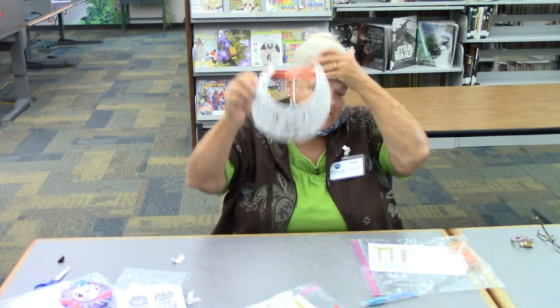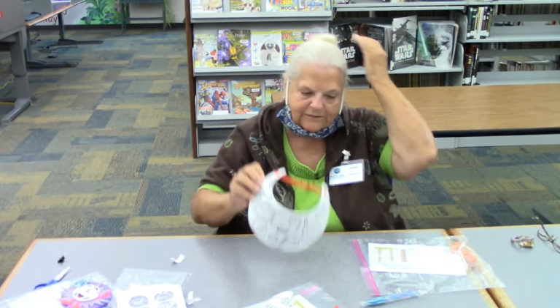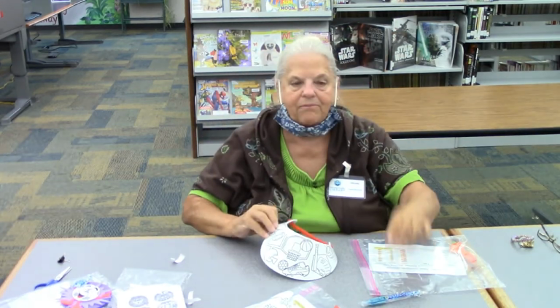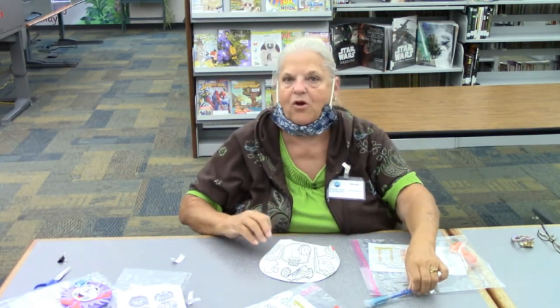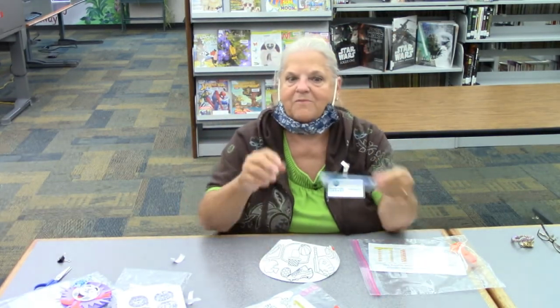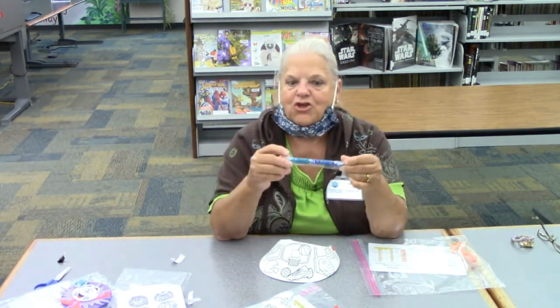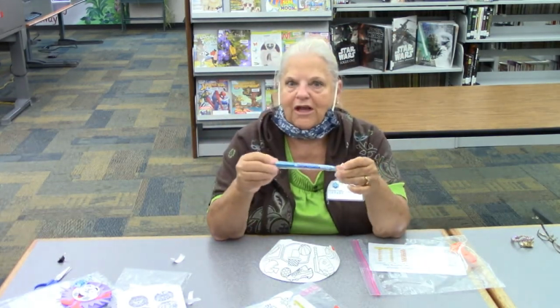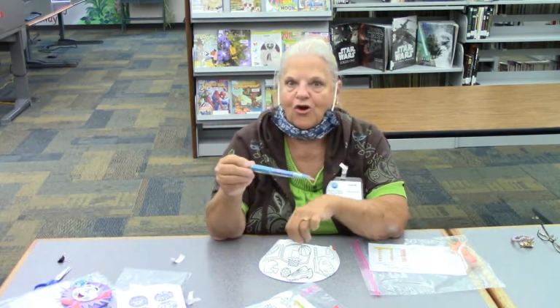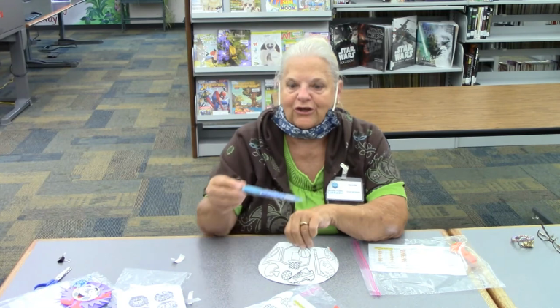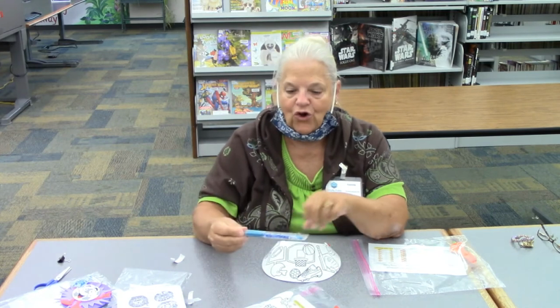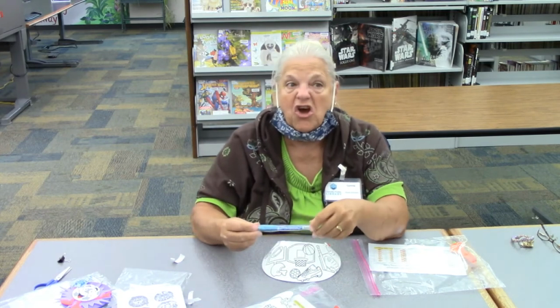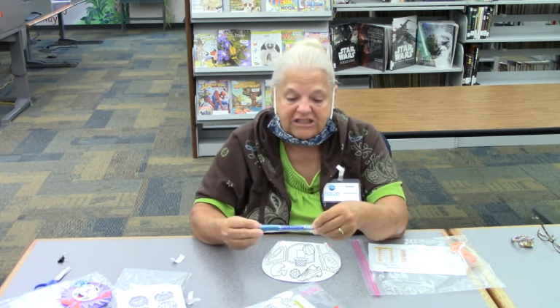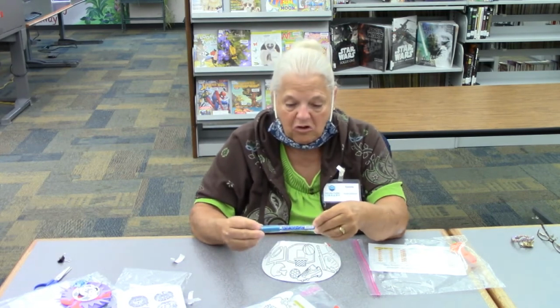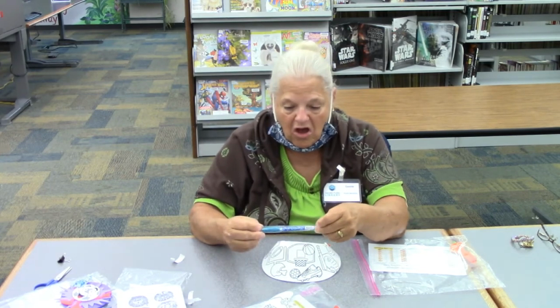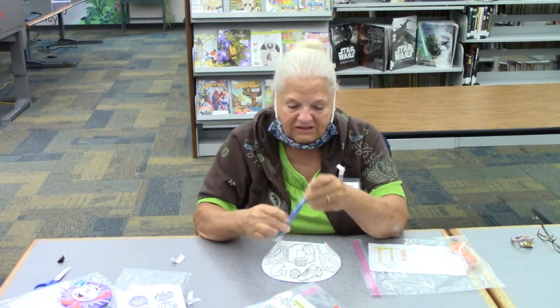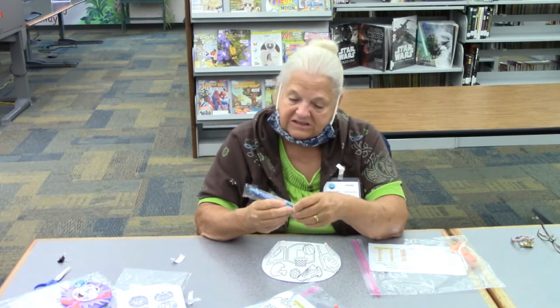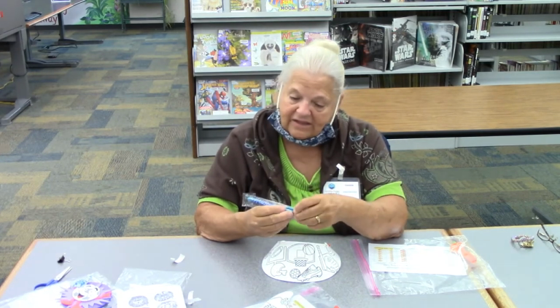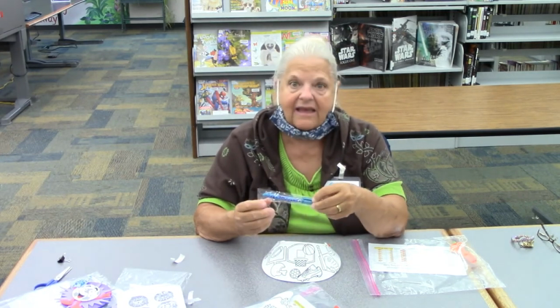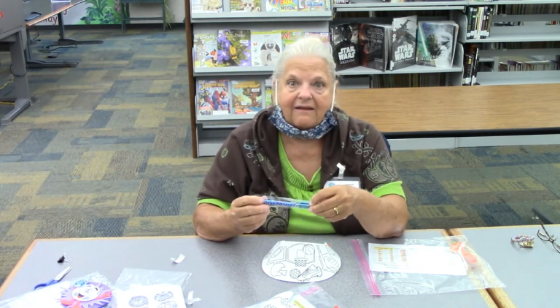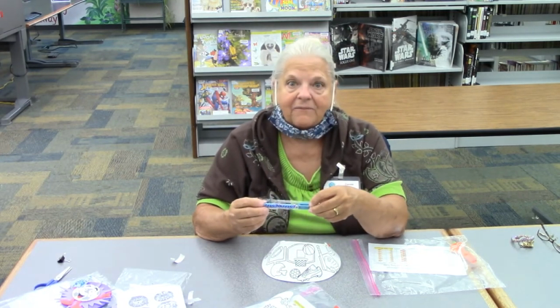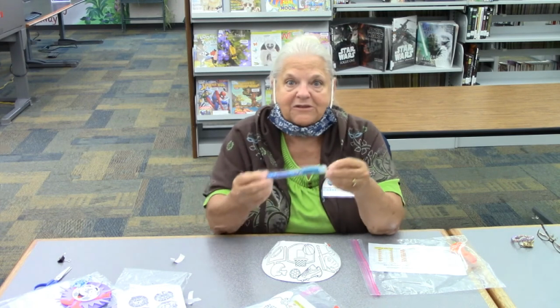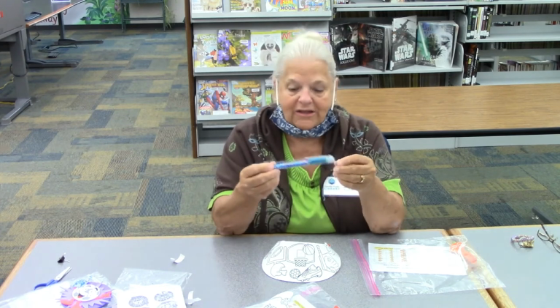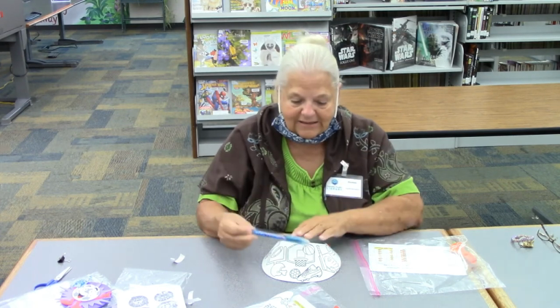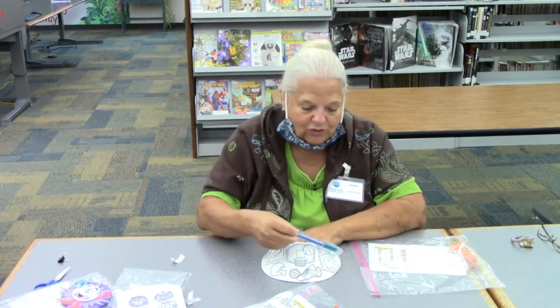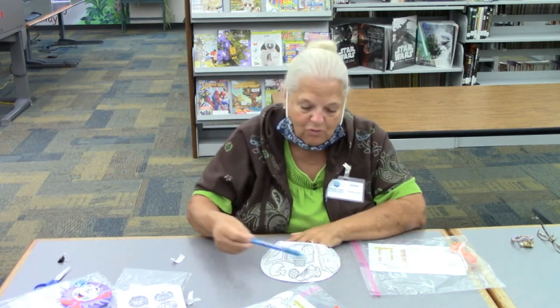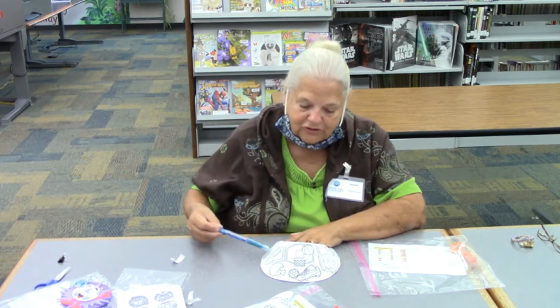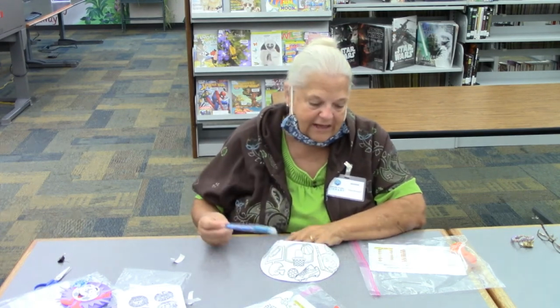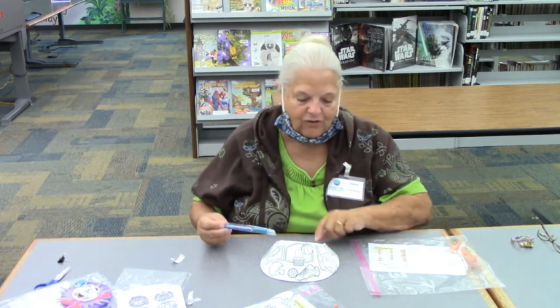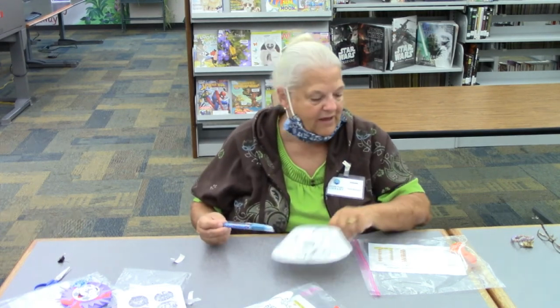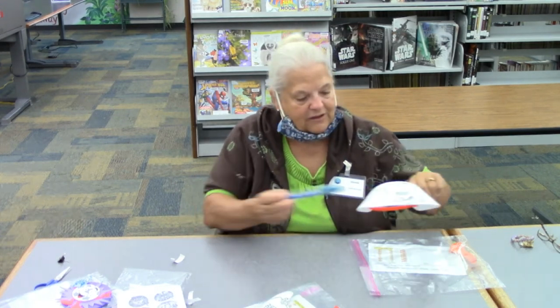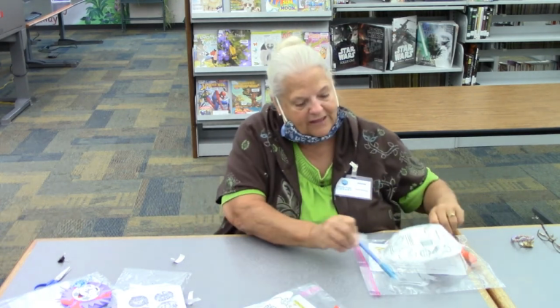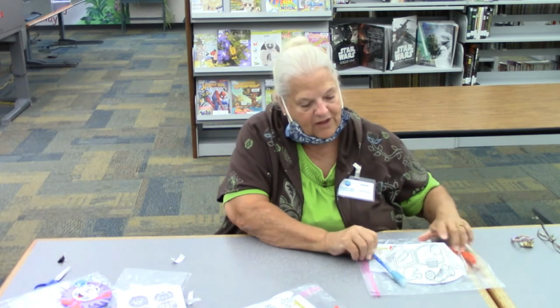But guess what — best part? You get a marker to get you started. Not just any marker — I think this is cotton candy. It smells like cotton candy! So you can use your markers and decorate your visor. And that's your visor.